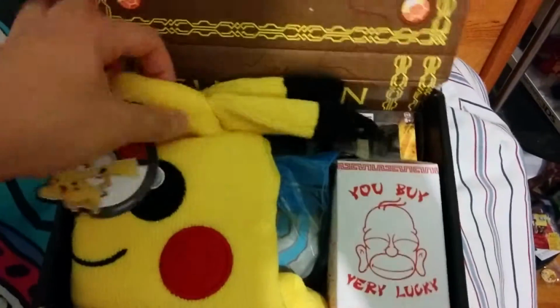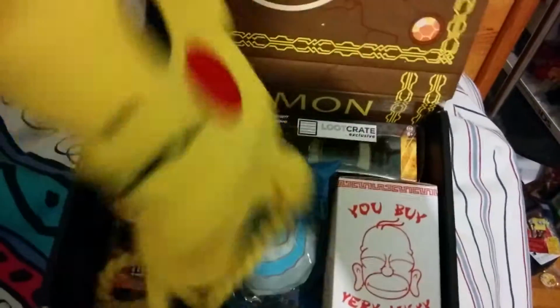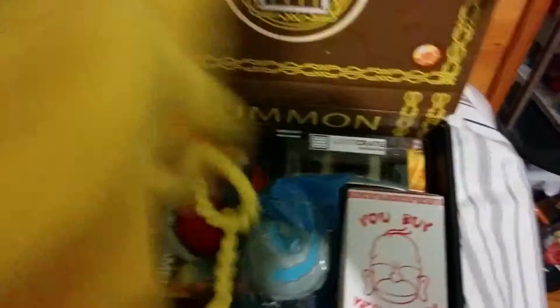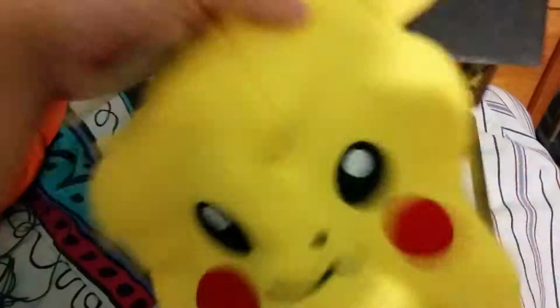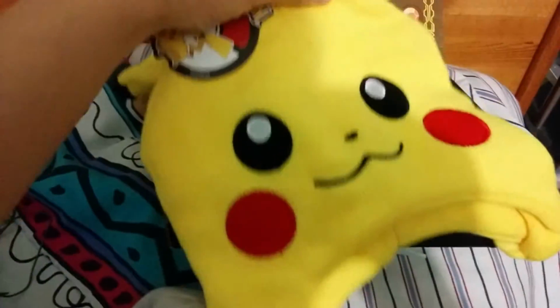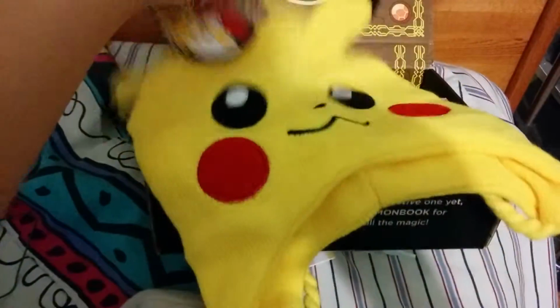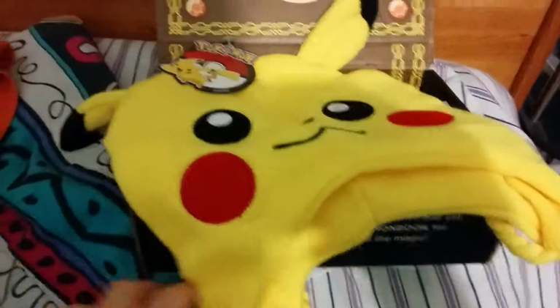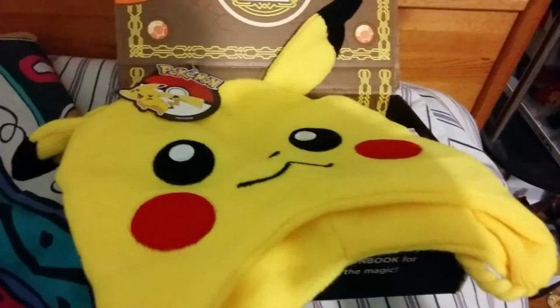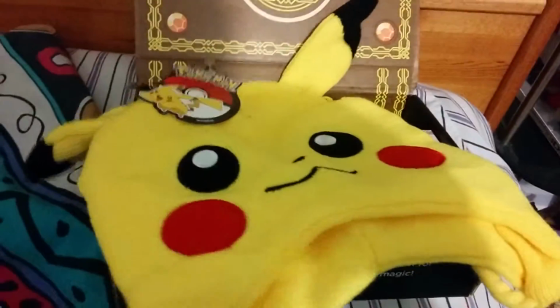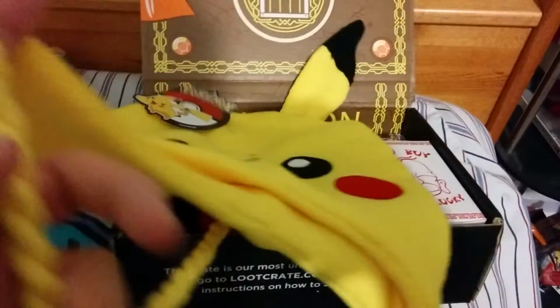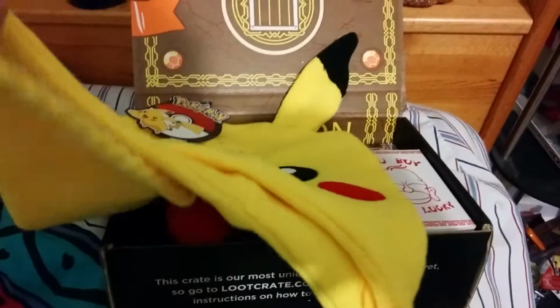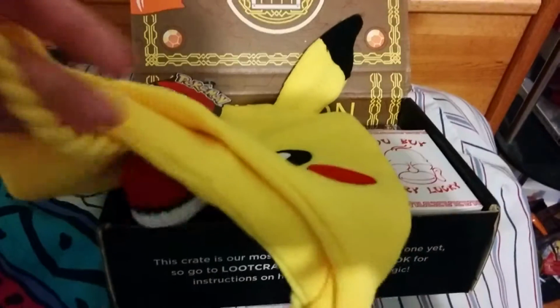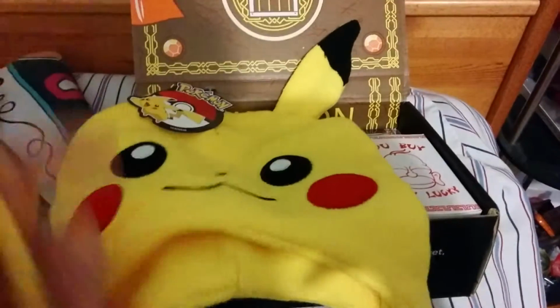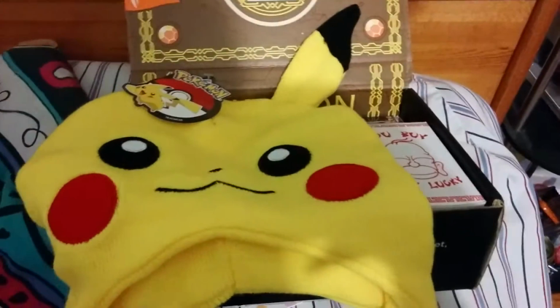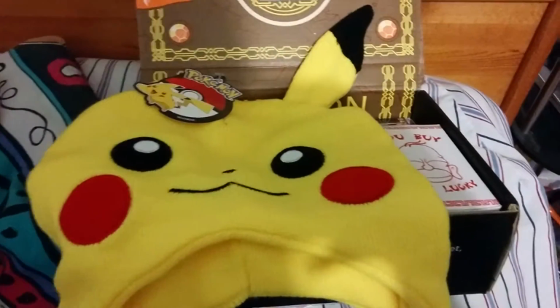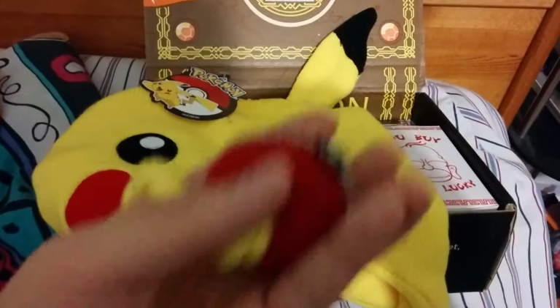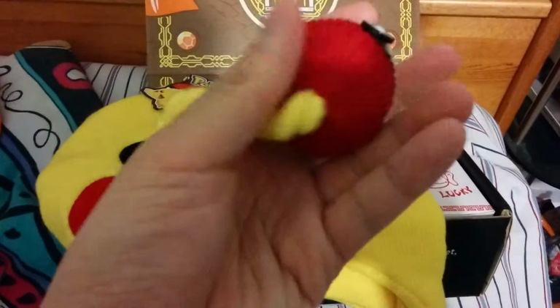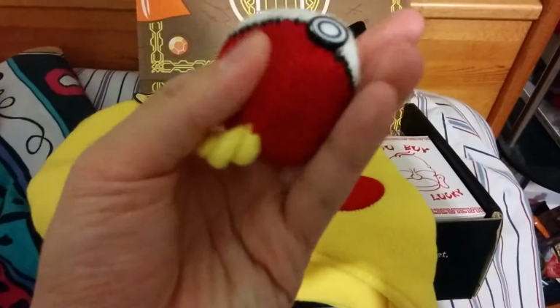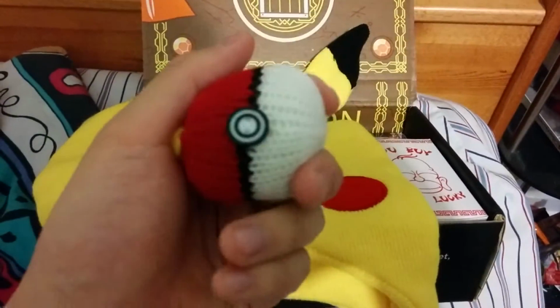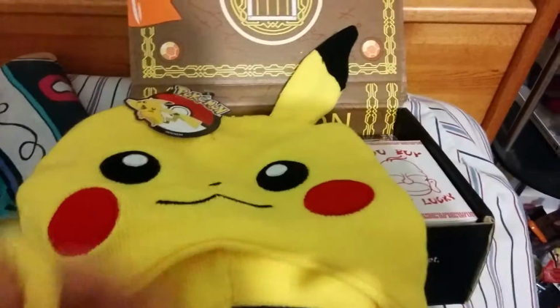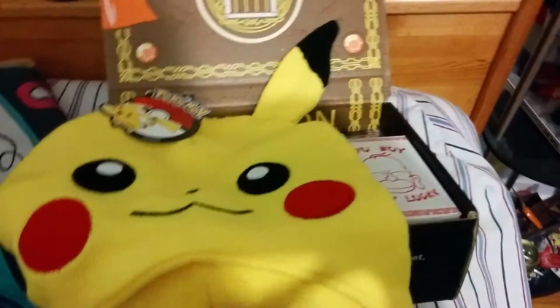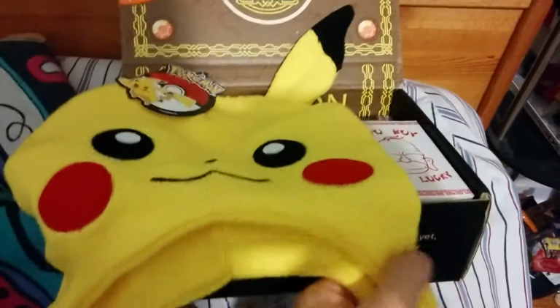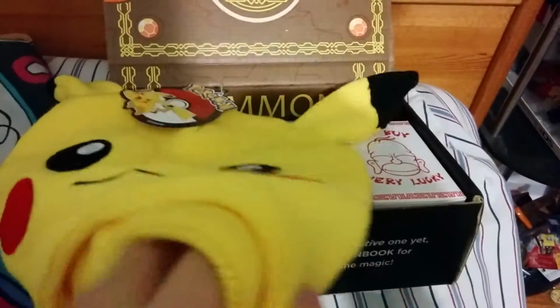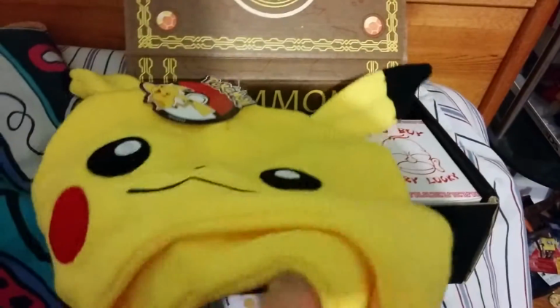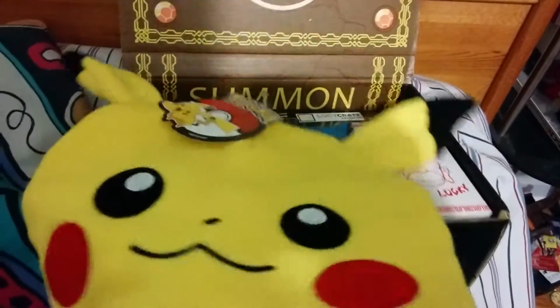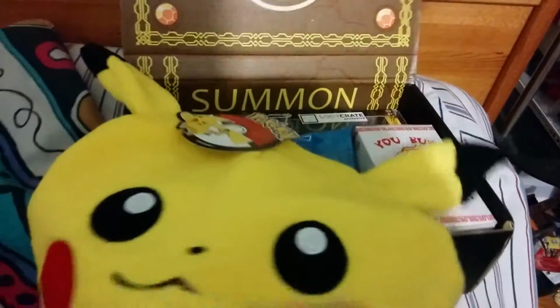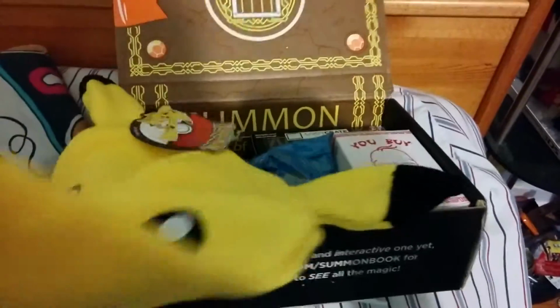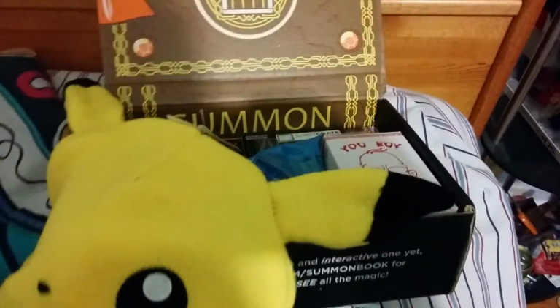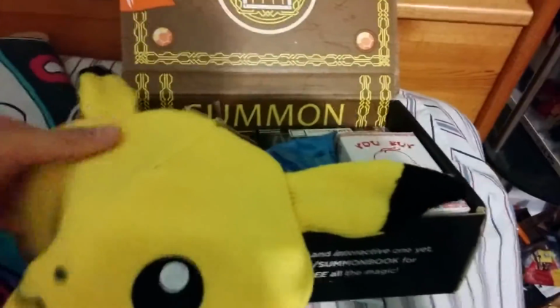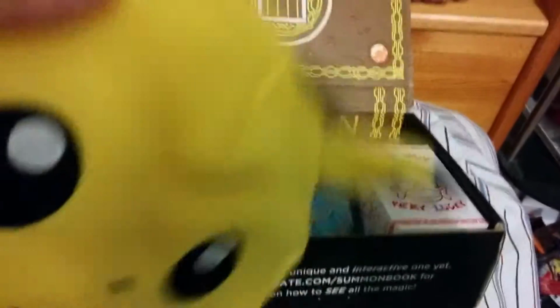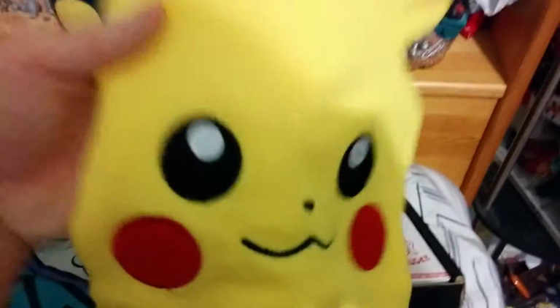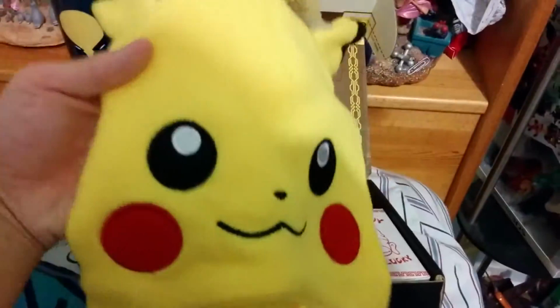So the first thing we have is a Pikachu — one of those hat things. It comes with the Pokéball and everything. This is one of those lanyards. I'll probably never ever wear this in public.